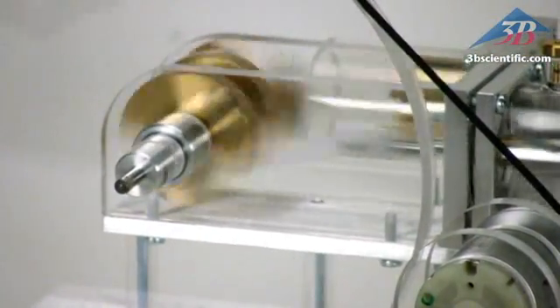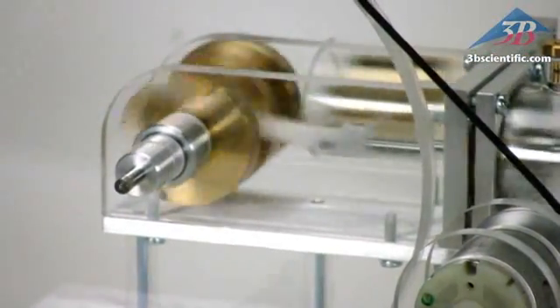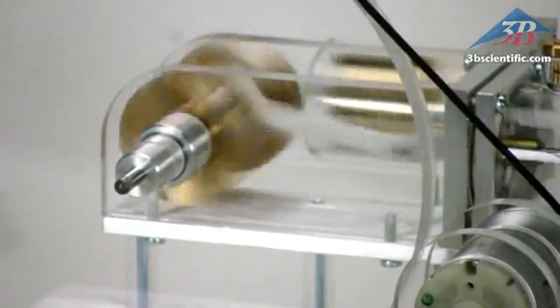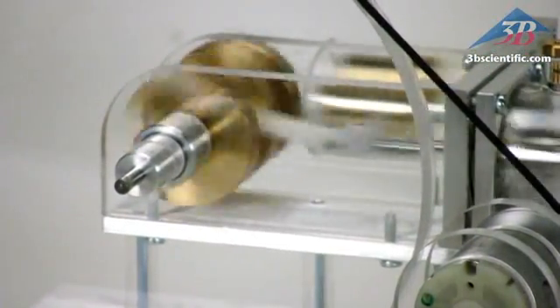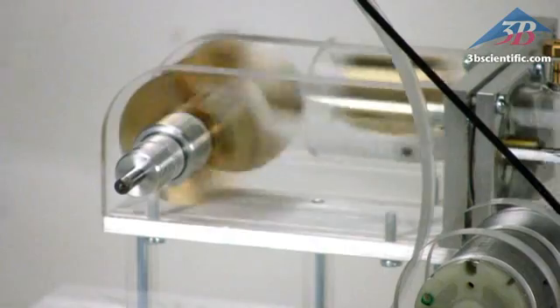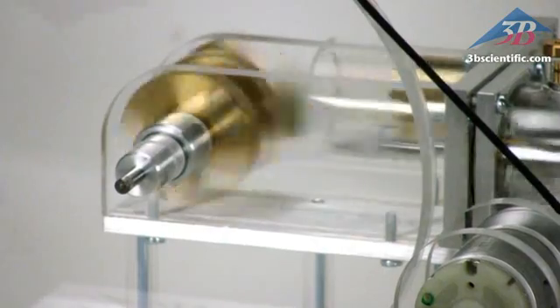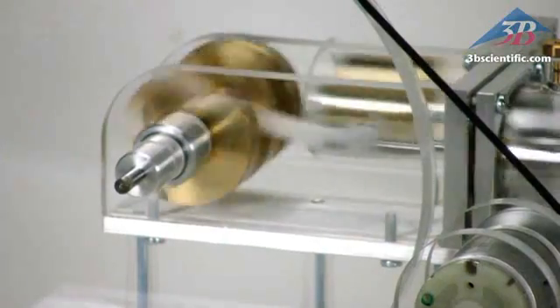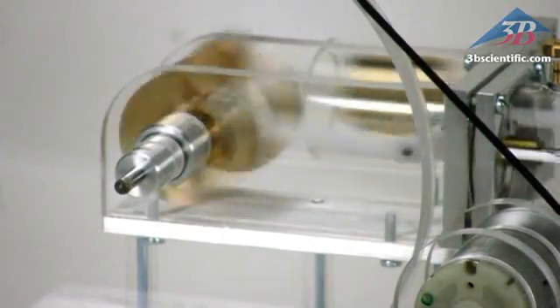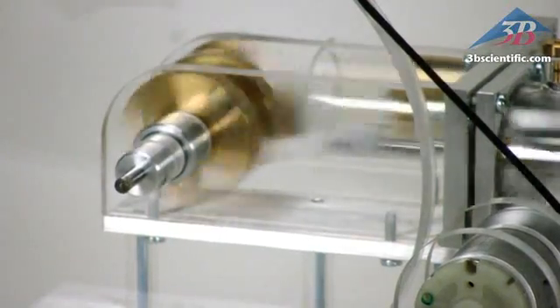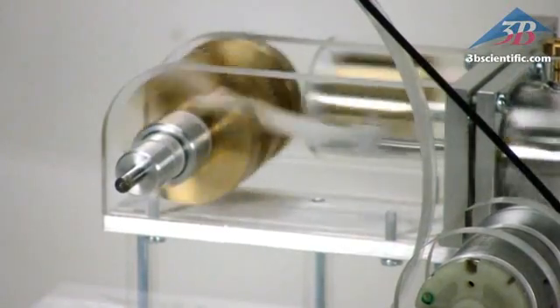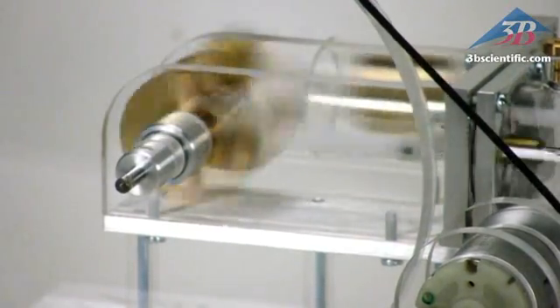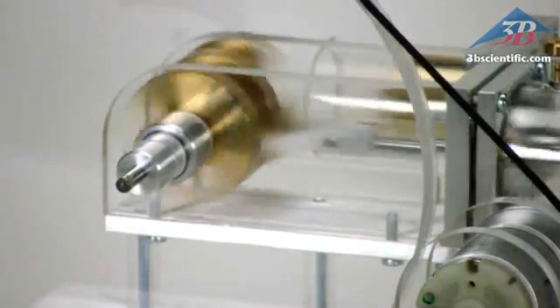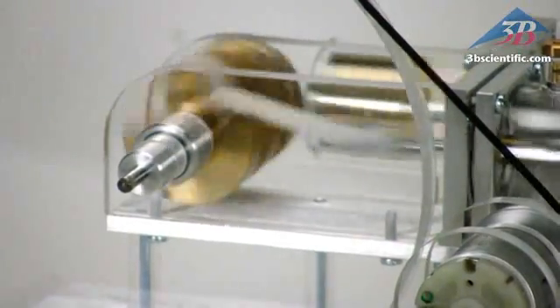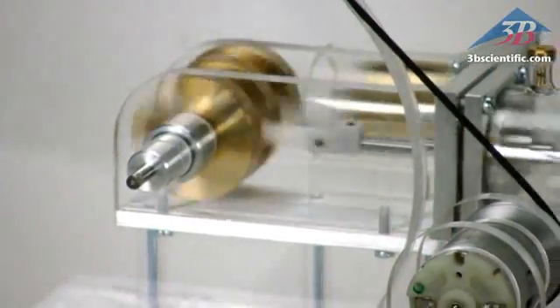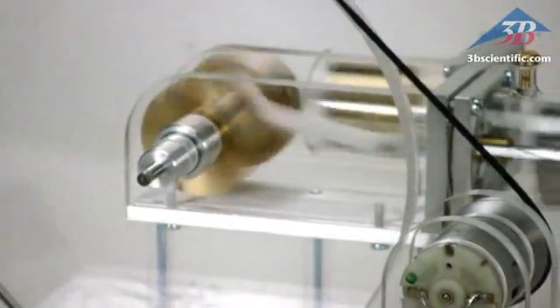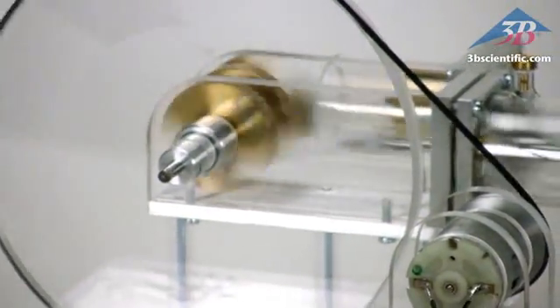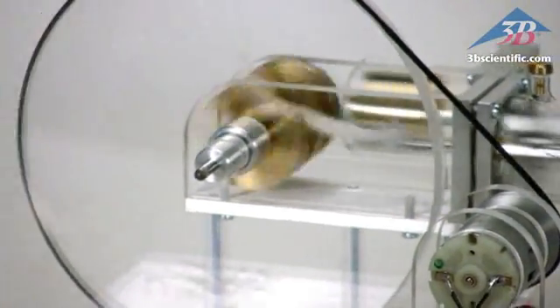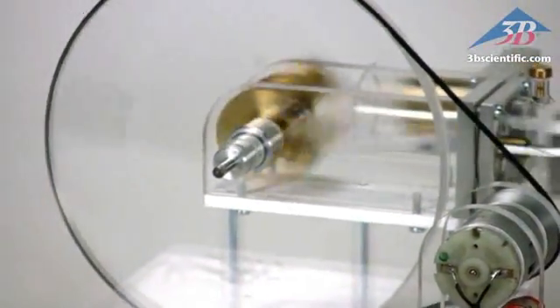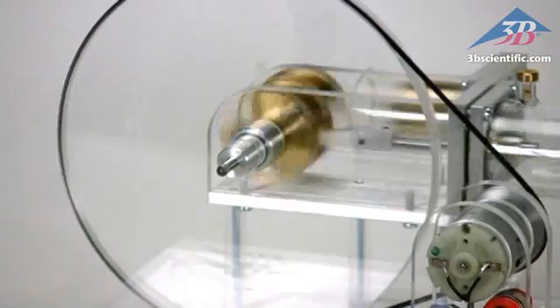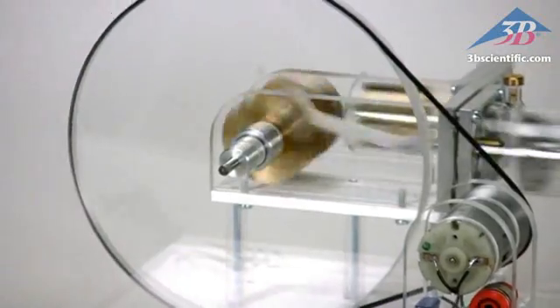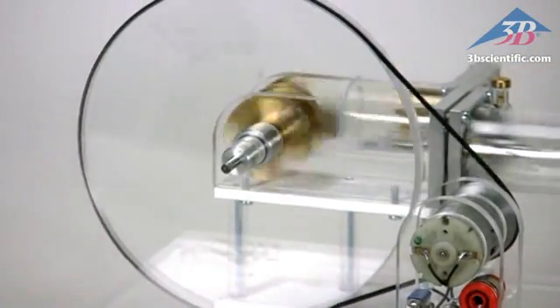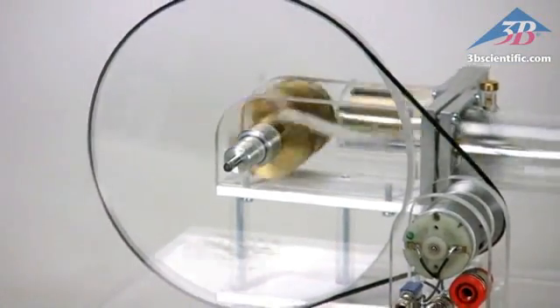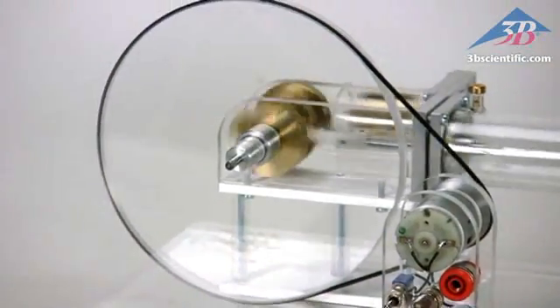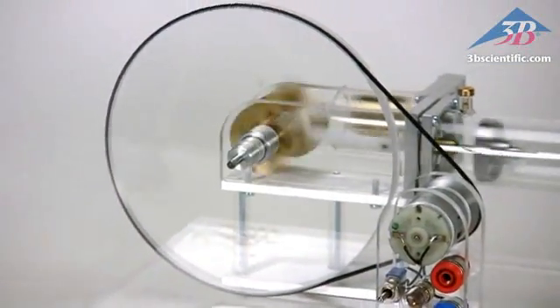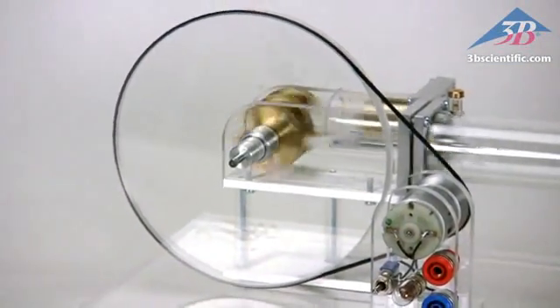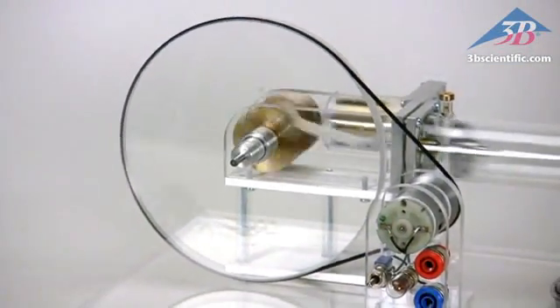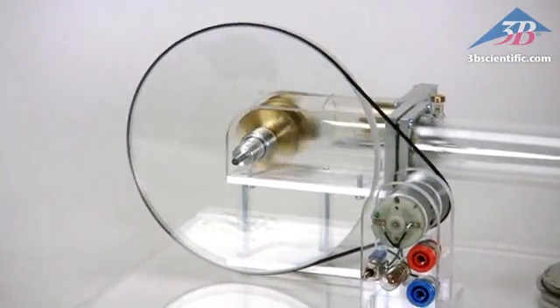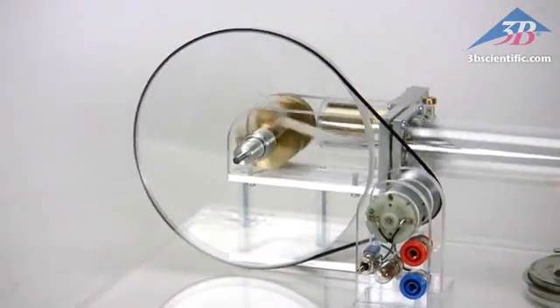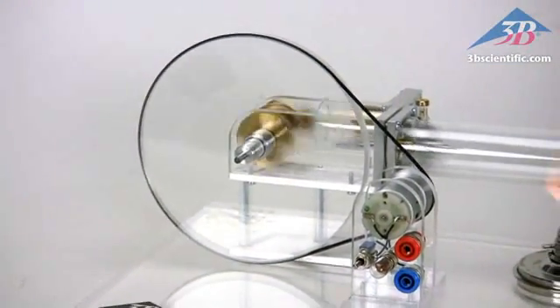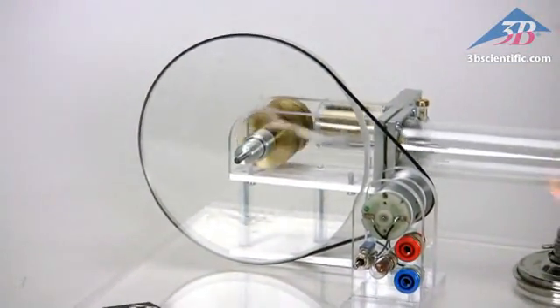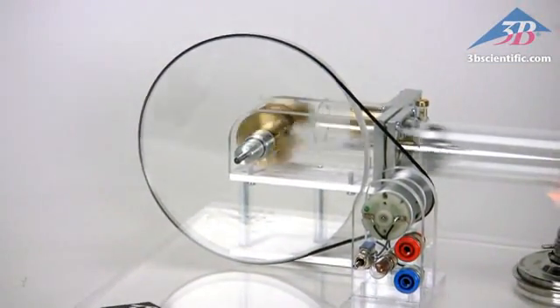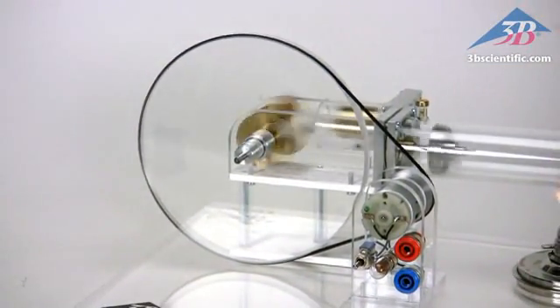As the air inside the chamber is heated, it expands and pushes against the displacement piston. As the flywheel turns, the working piston pushes cooler air into the chamber and perpetuates the cycle.